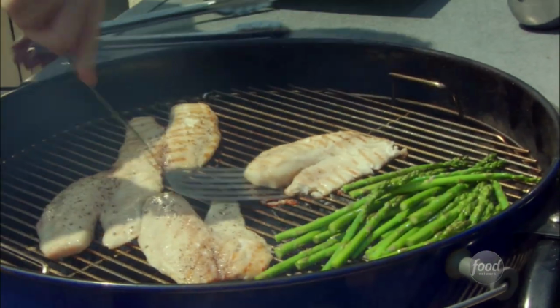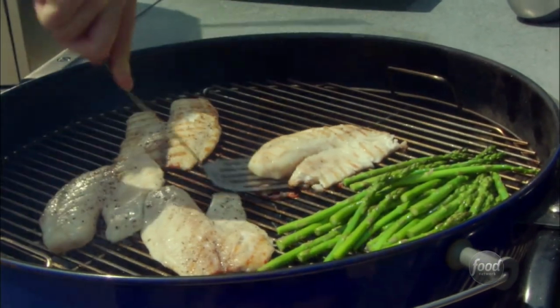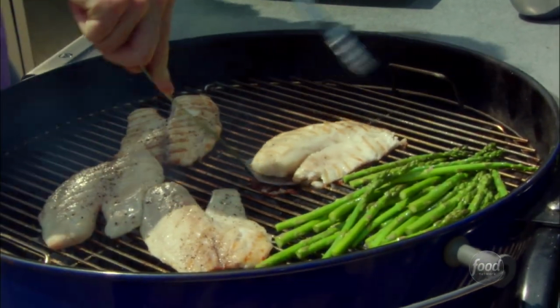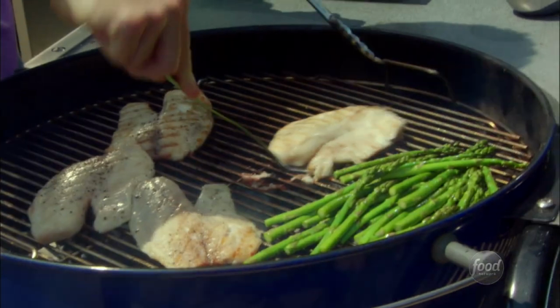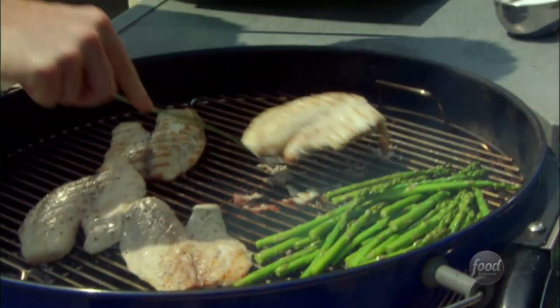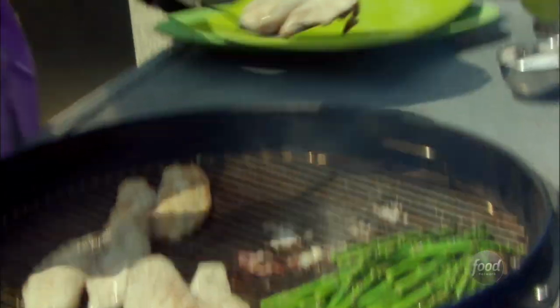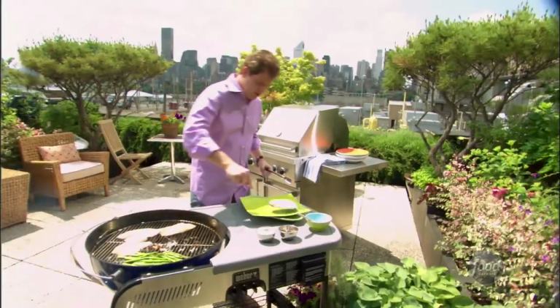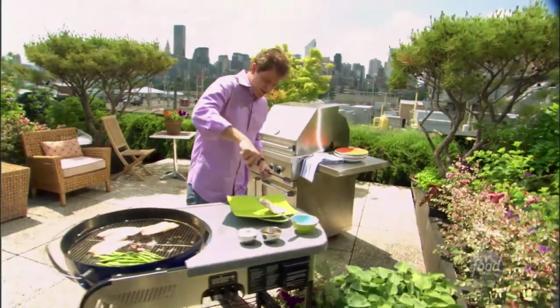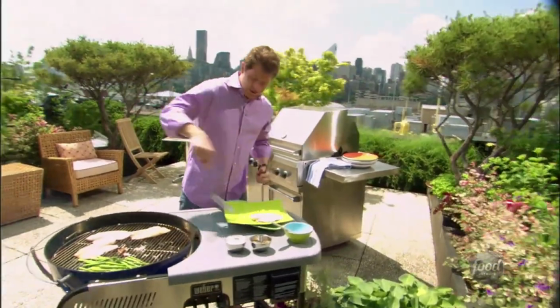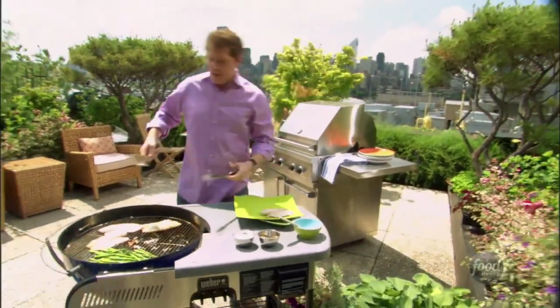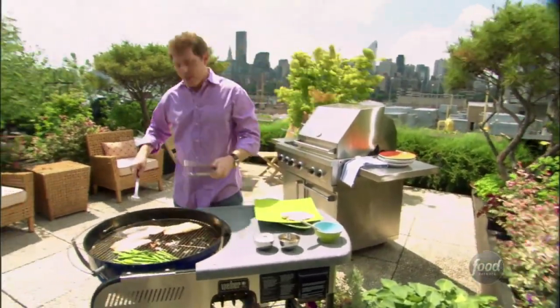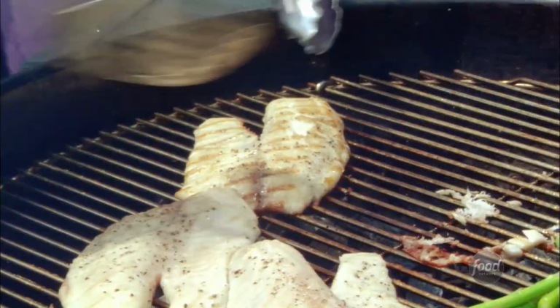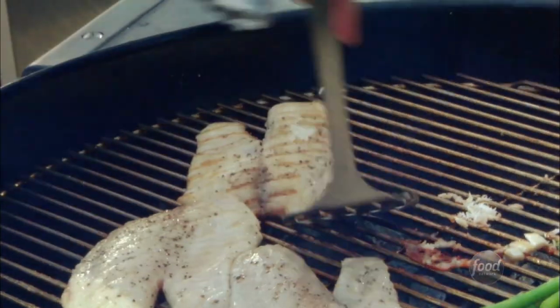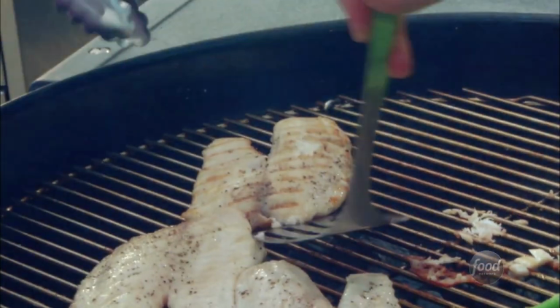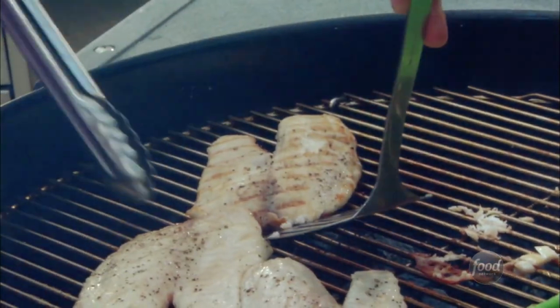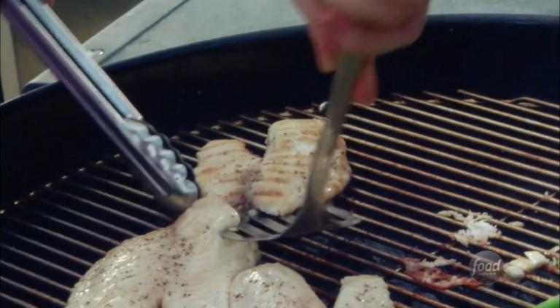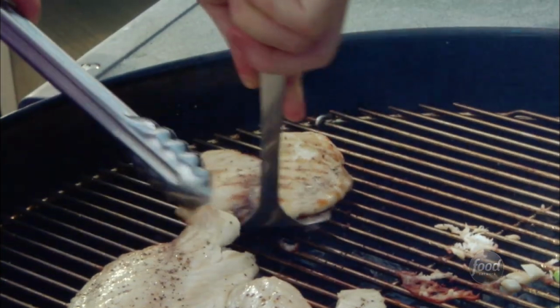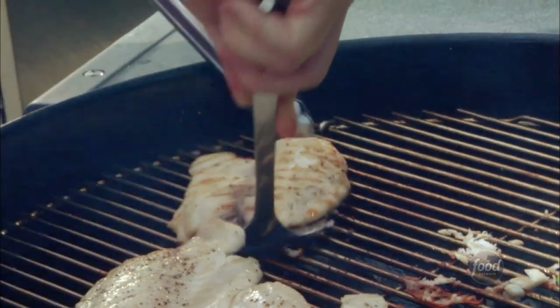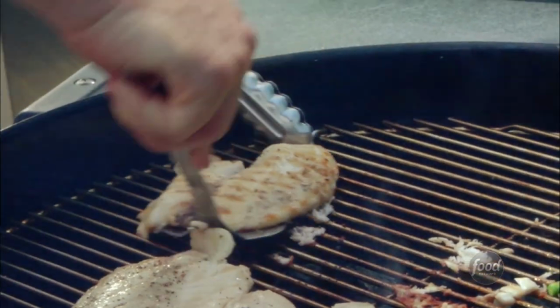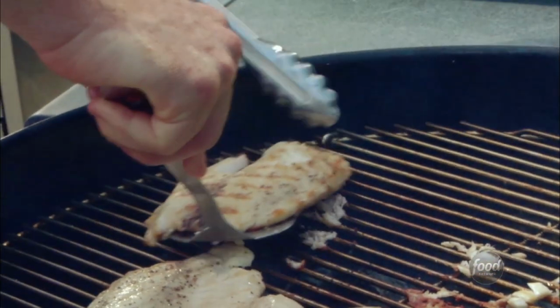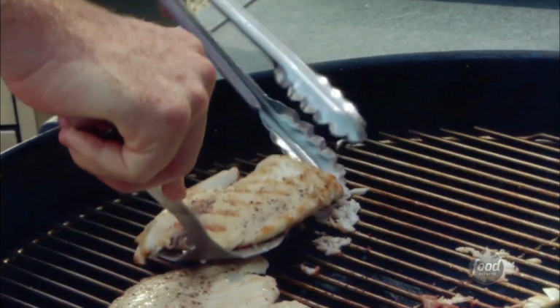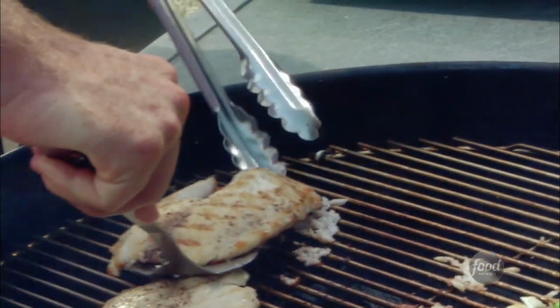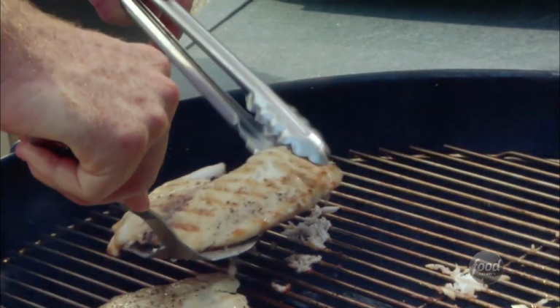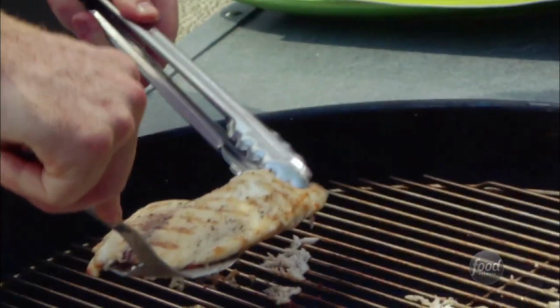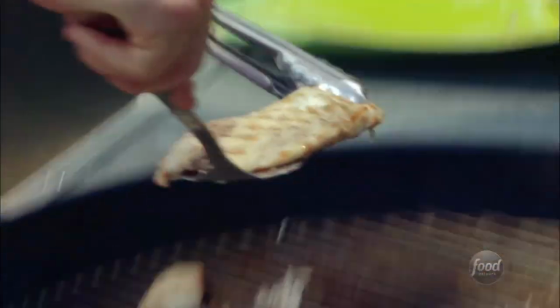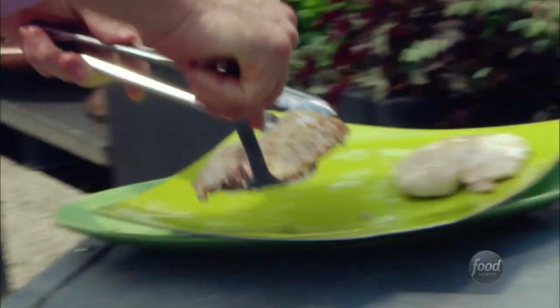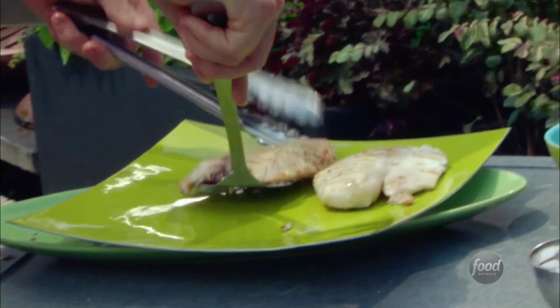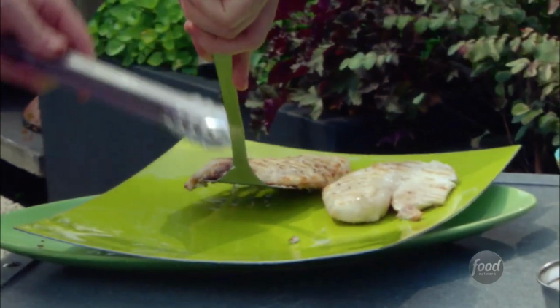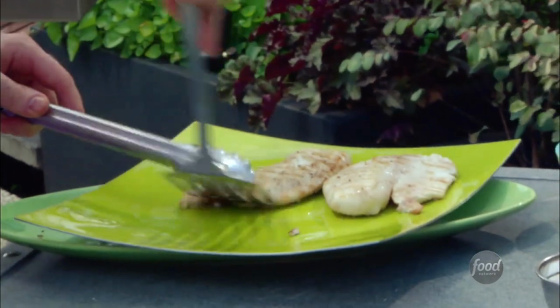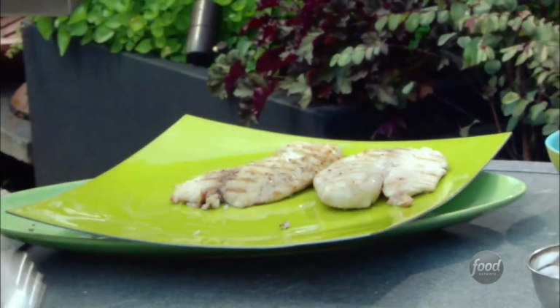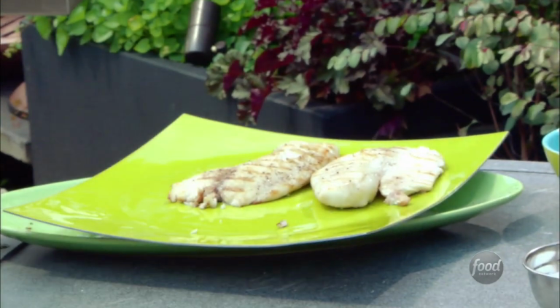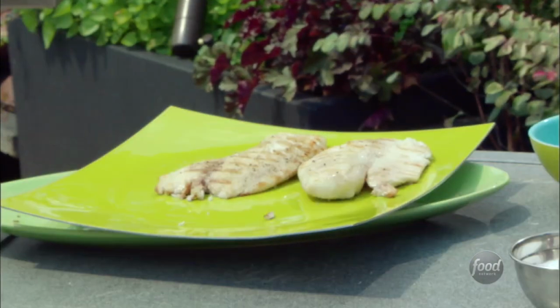Get our fish off the grill before it overcooks. People tell me all the time they'd like to cook fish on the grill but they overcook it — just take it off a little bit sooner than you think it's going to take. It really cooks in almost no time.